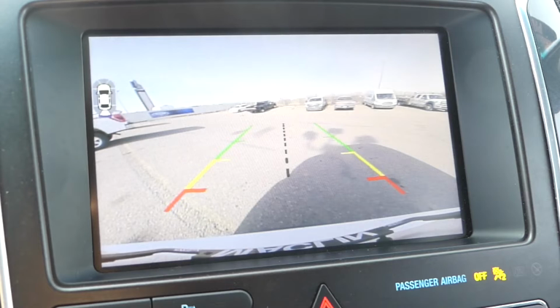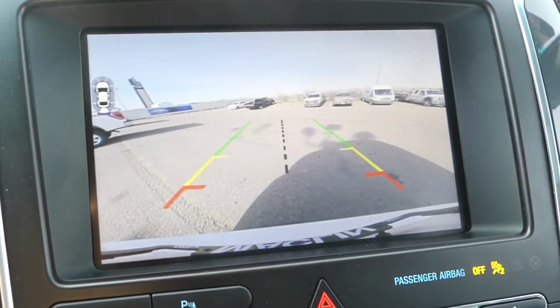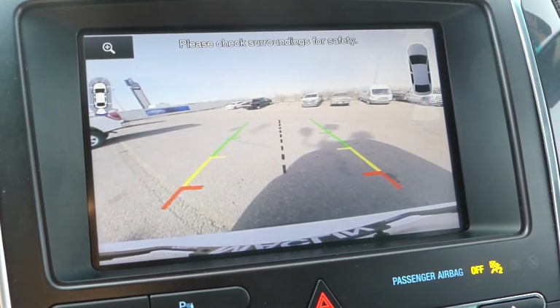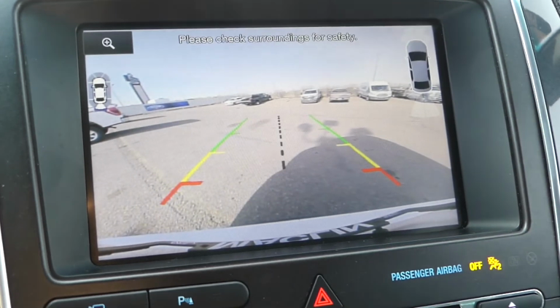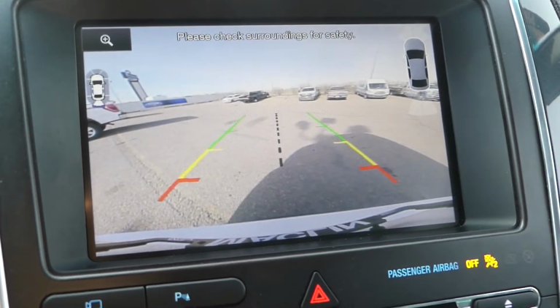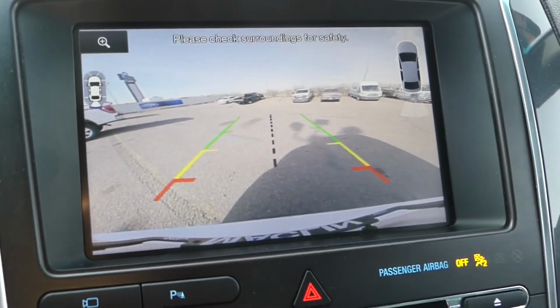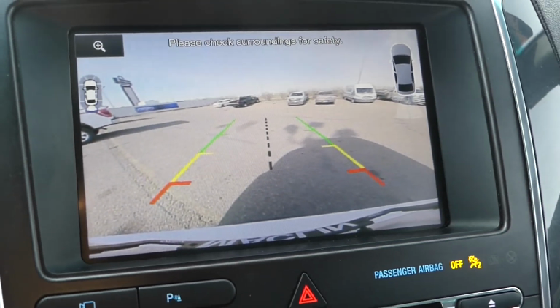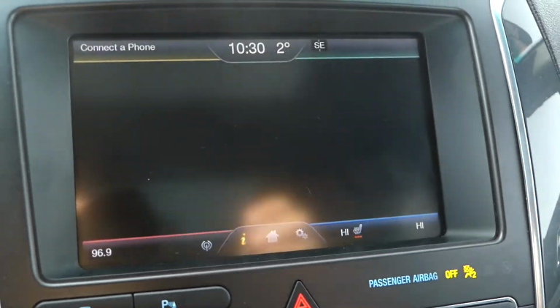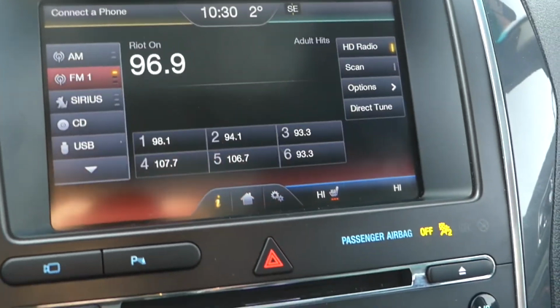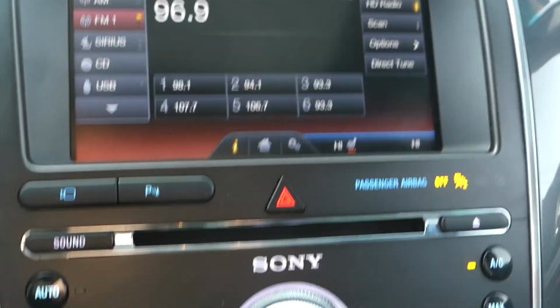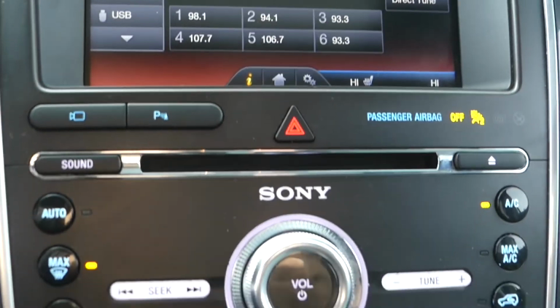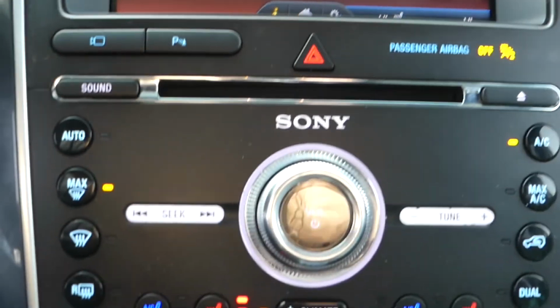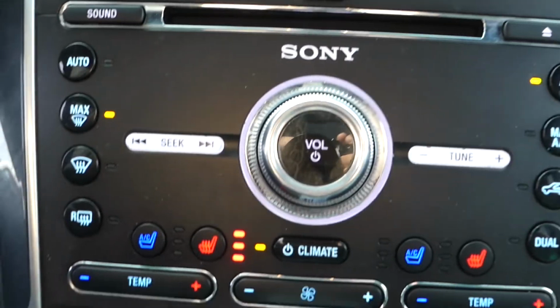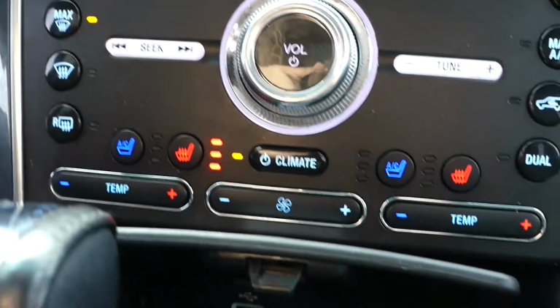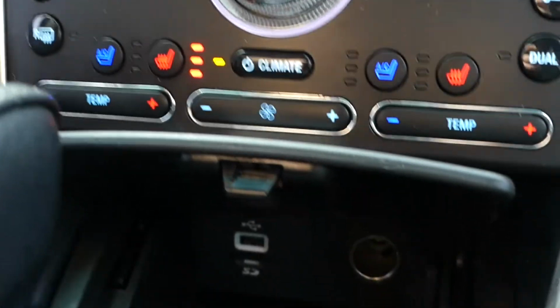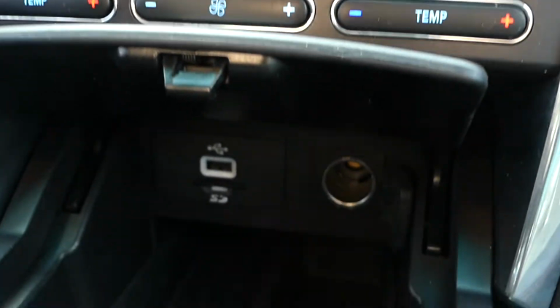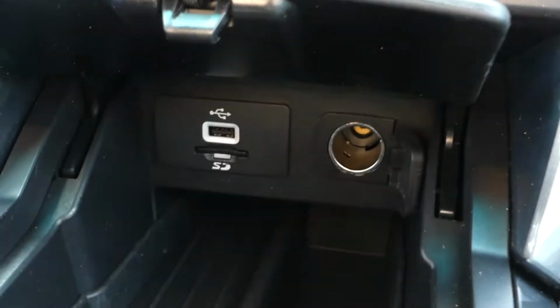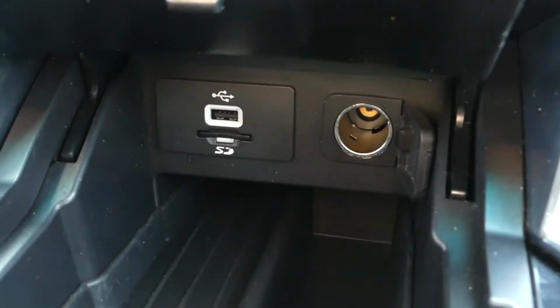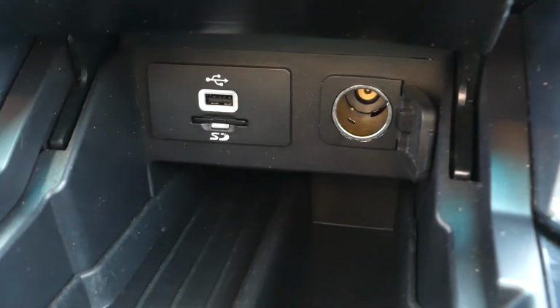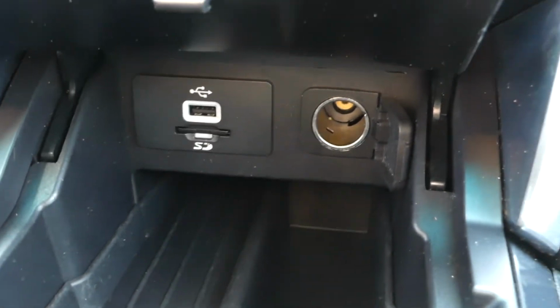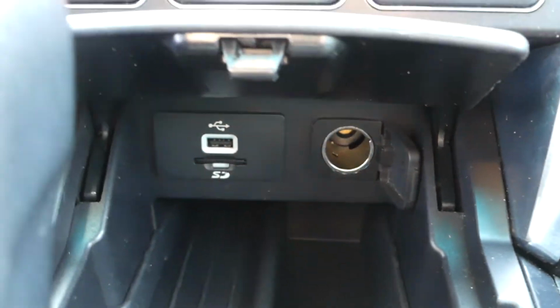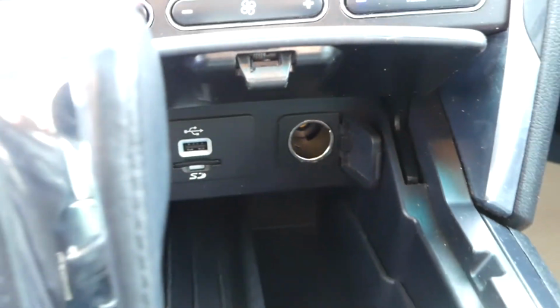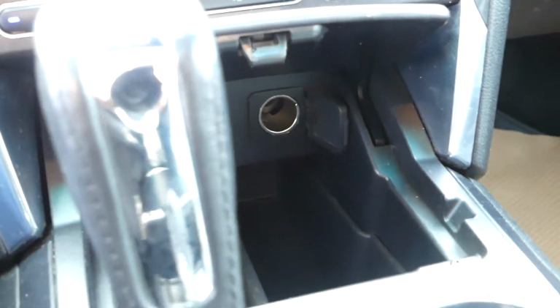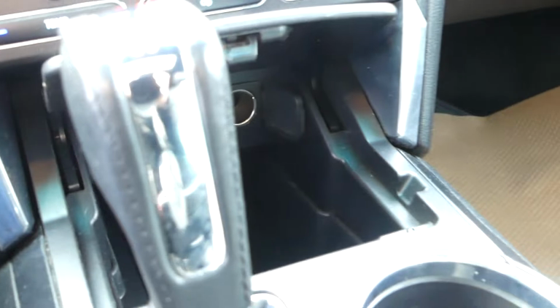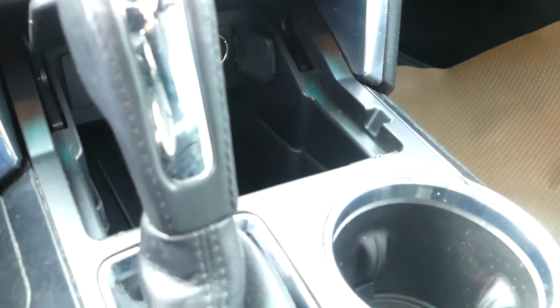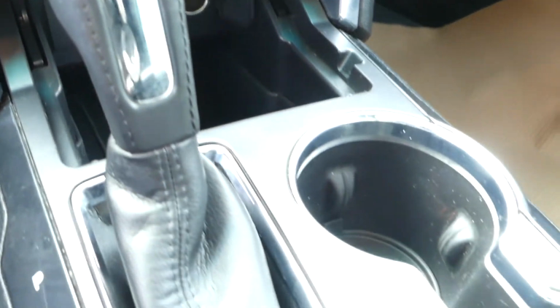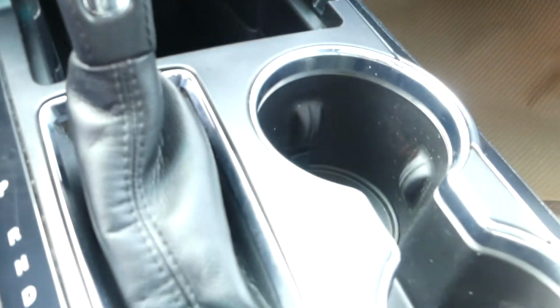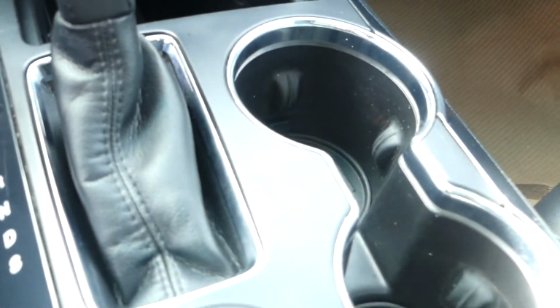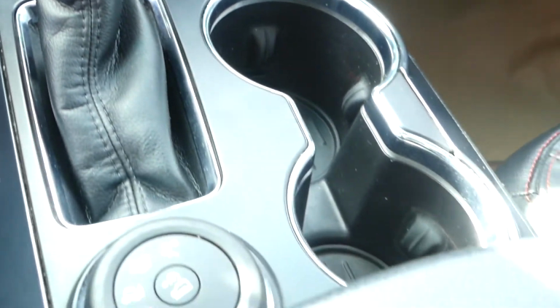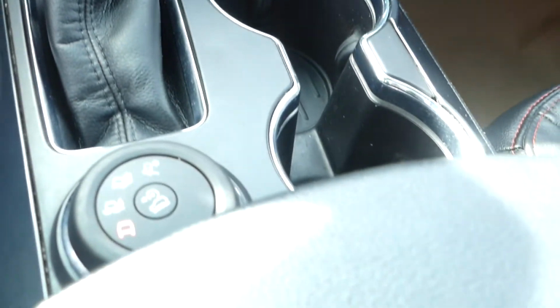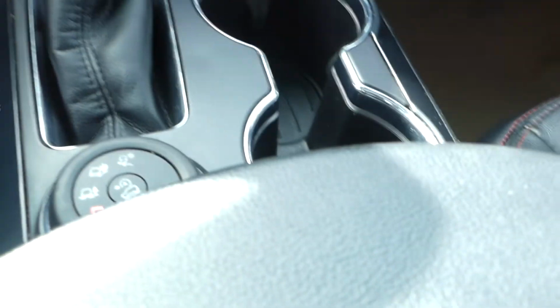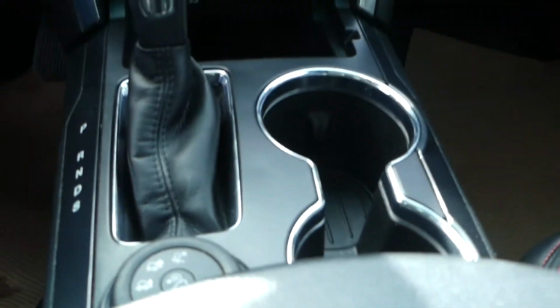The screen is also where you will see the feed from your backup camera. This Explorer is also equipped with dual-zone air conditioning, a USB port, selectable drive modes, and a twin-panel moonroof.